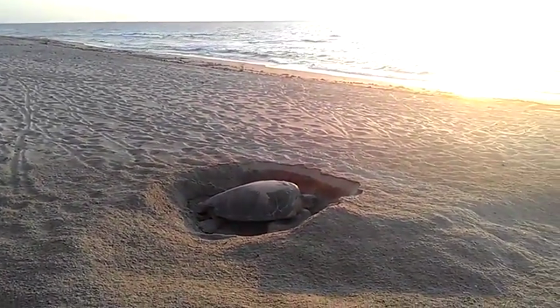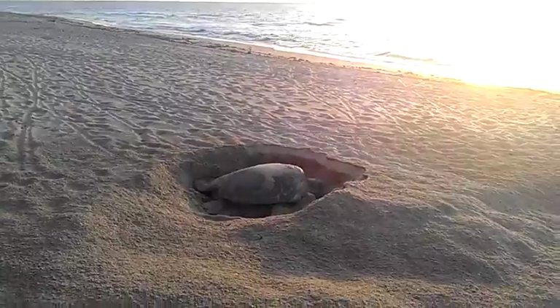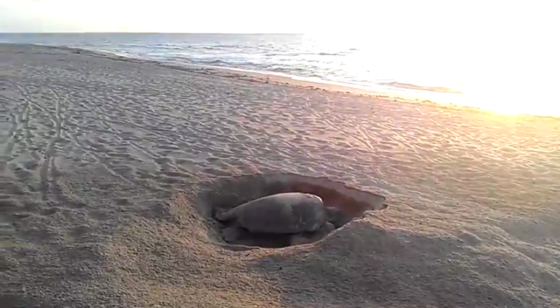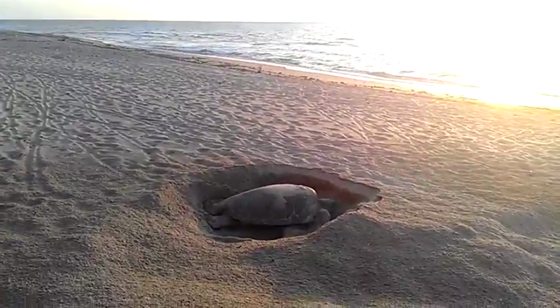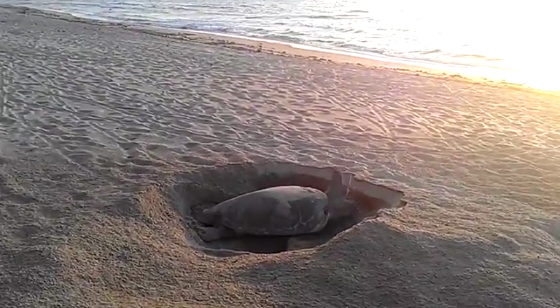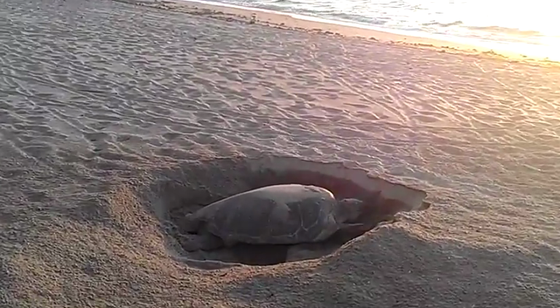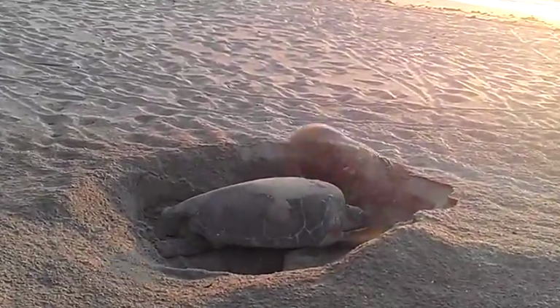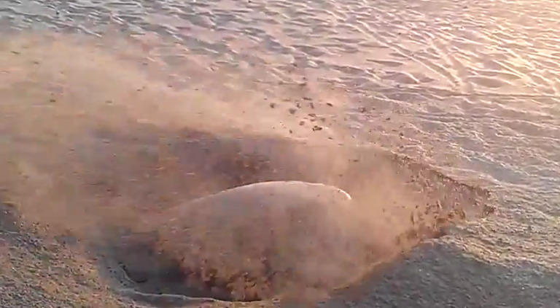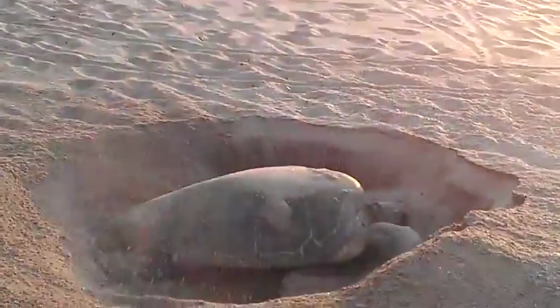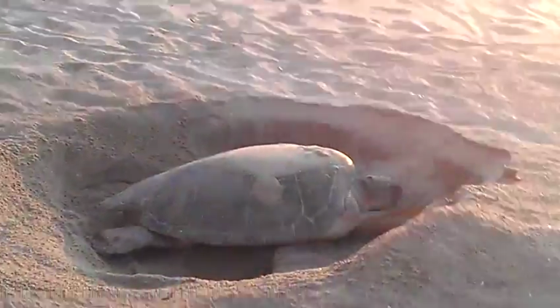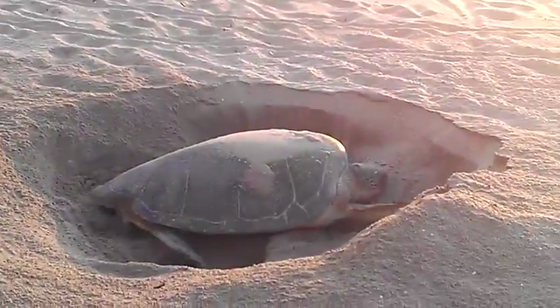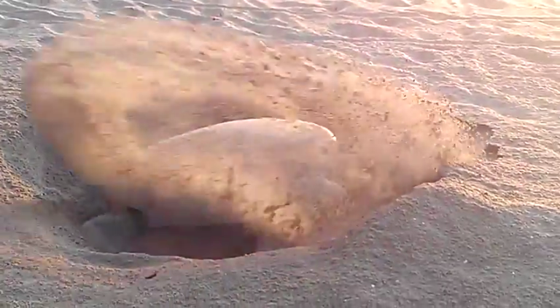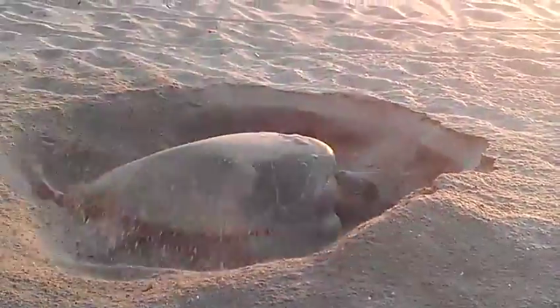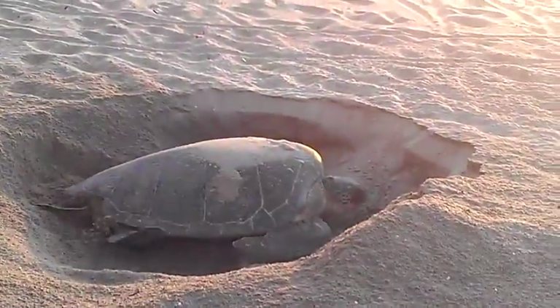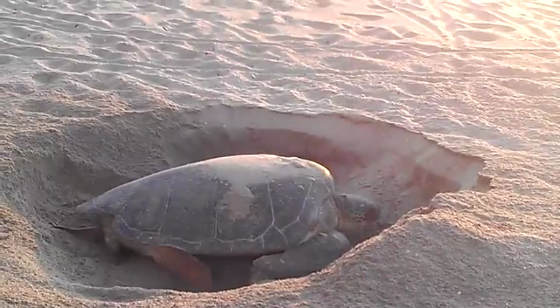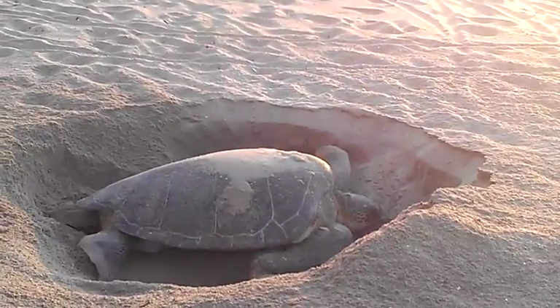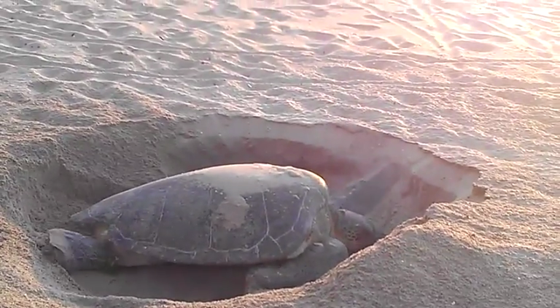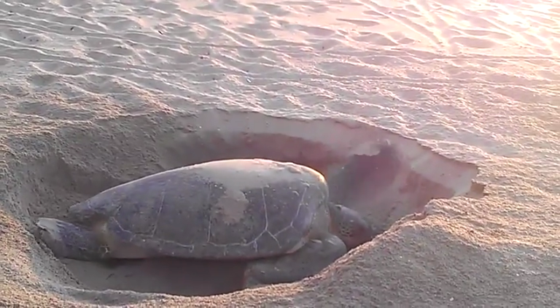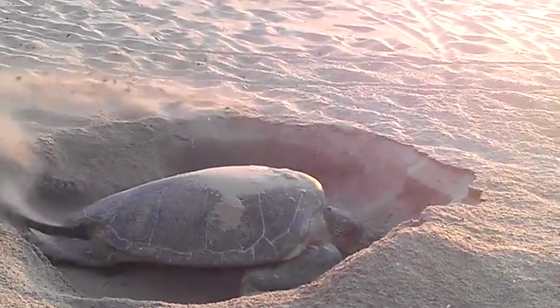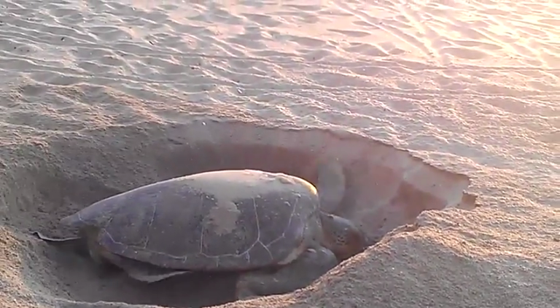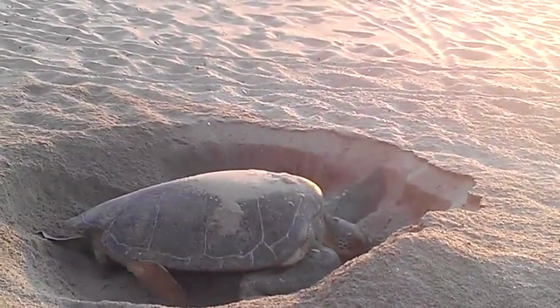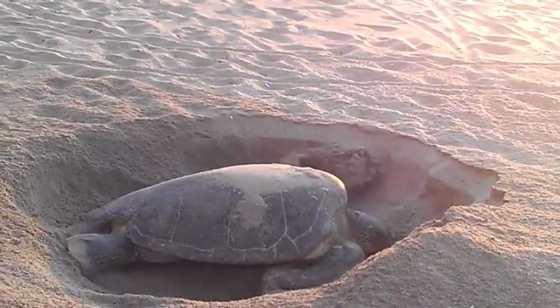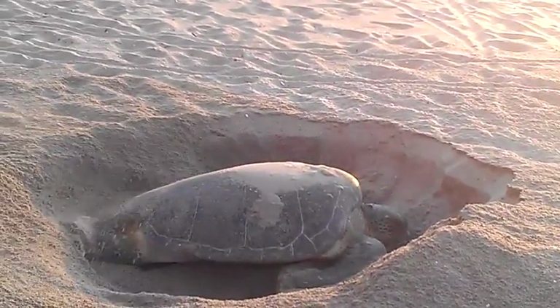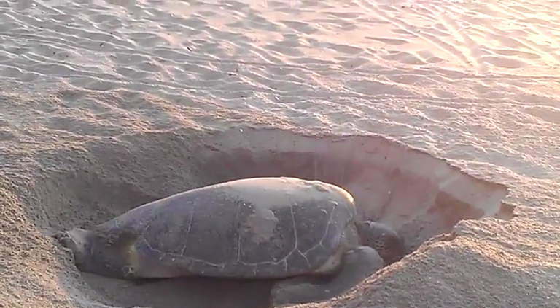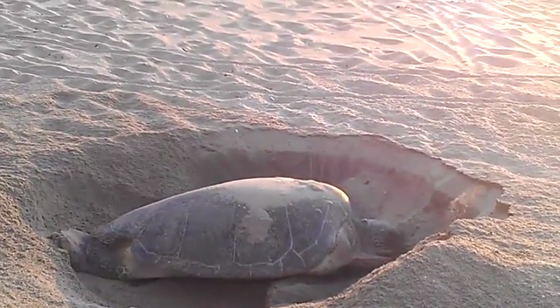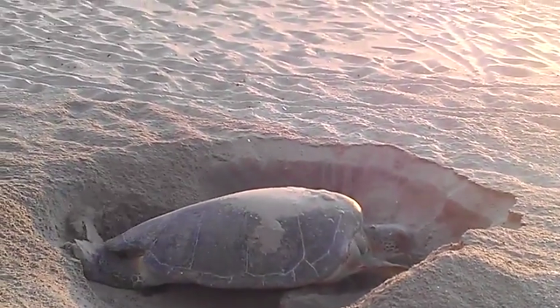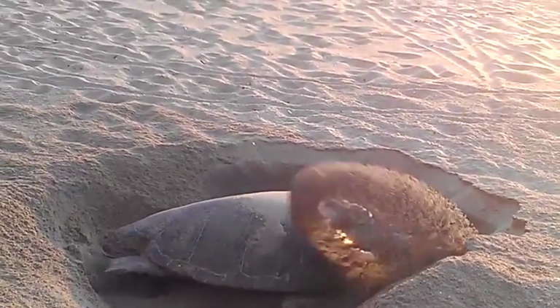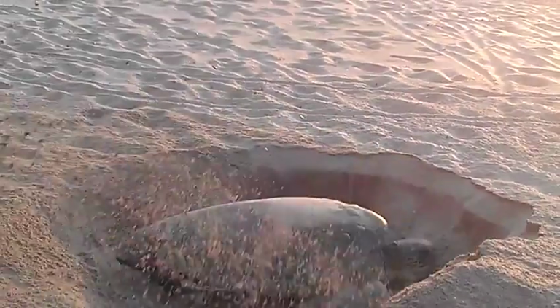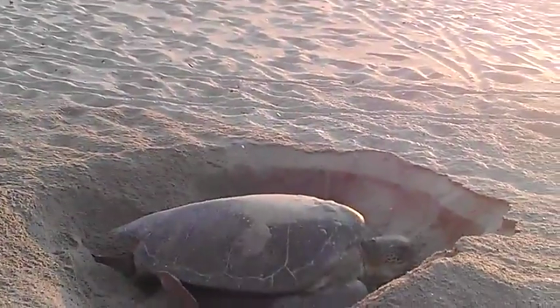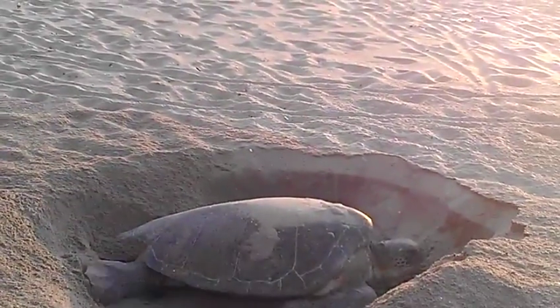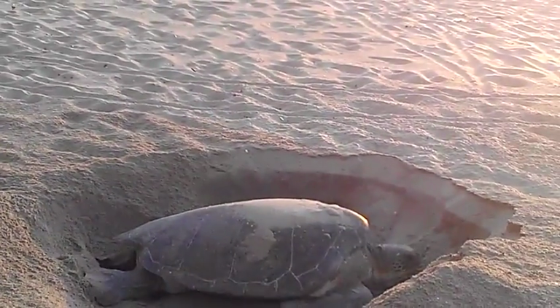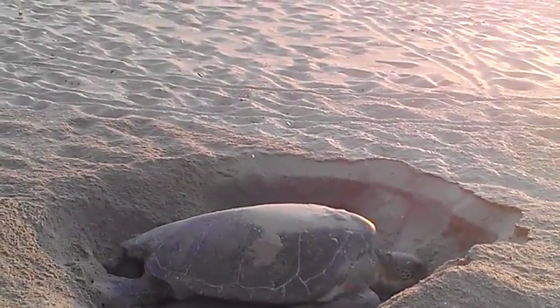She's different than a loggerhead. First of all, she's bigger. And if you see those panels on the side — the lateral panels — there's four big ones. That's how you know she's a green turtle.